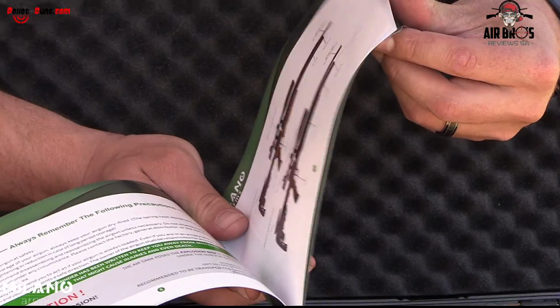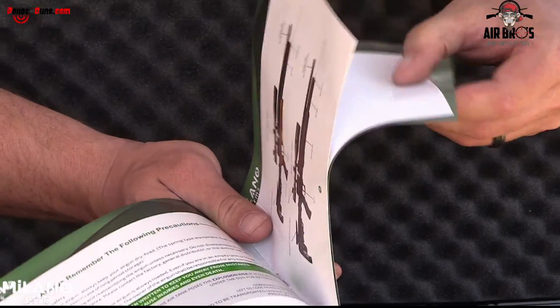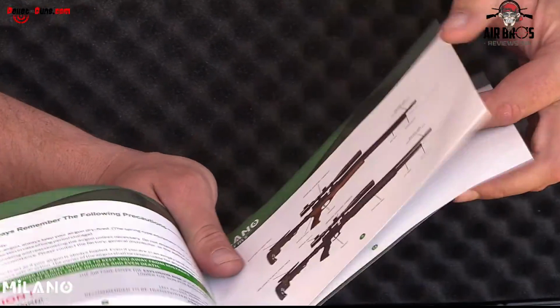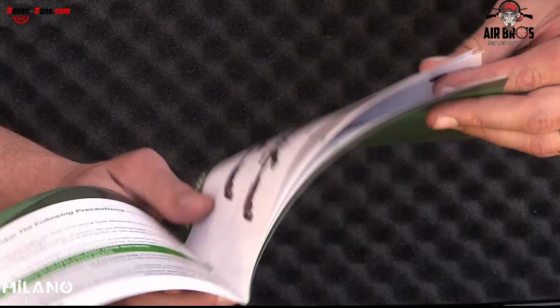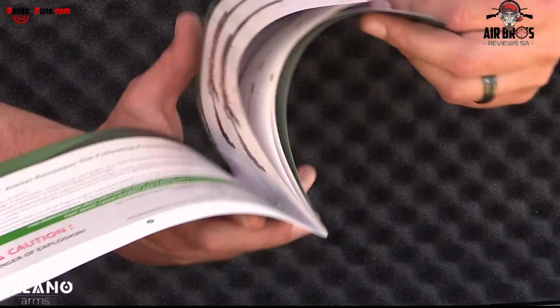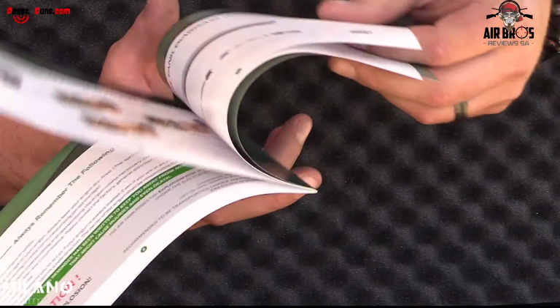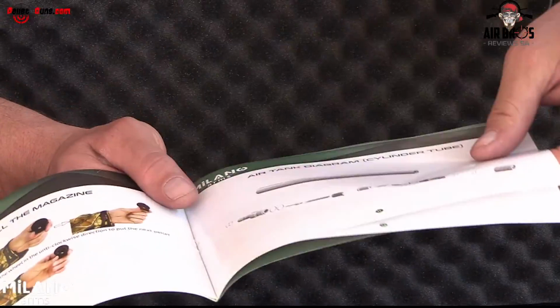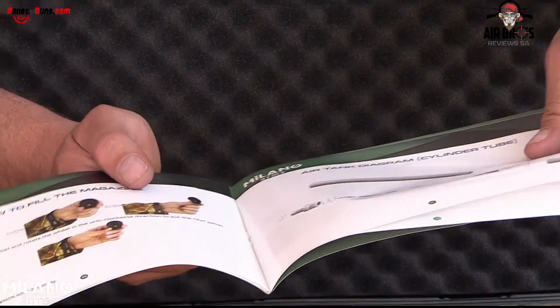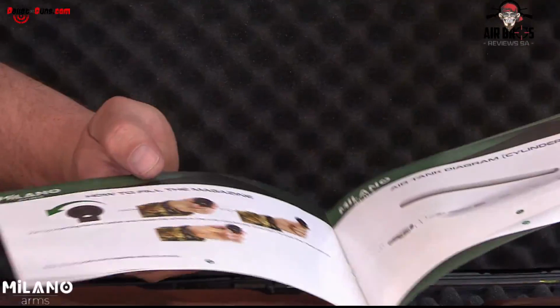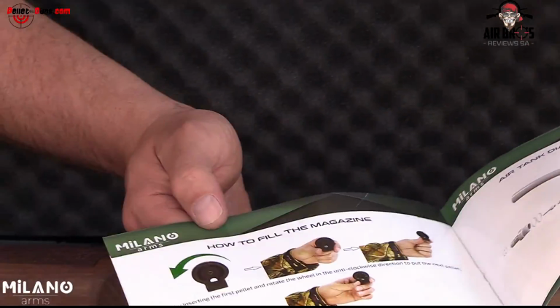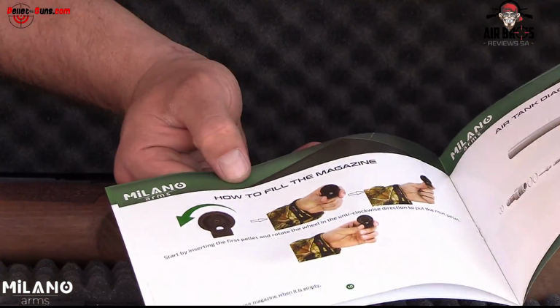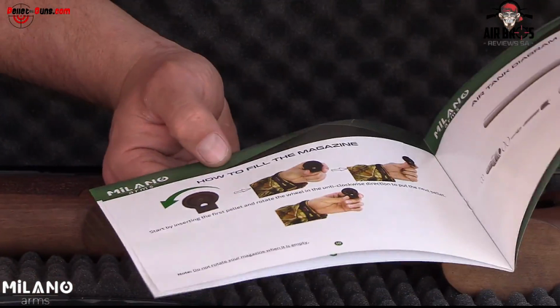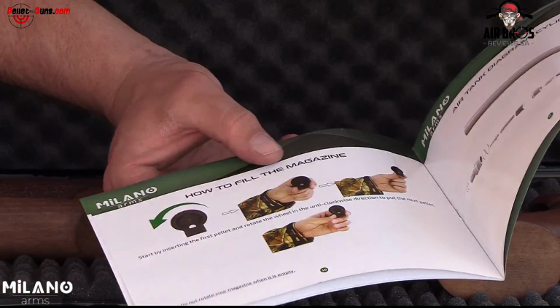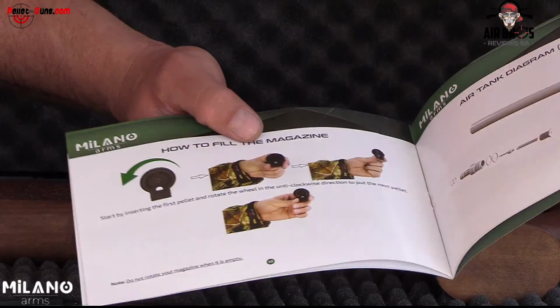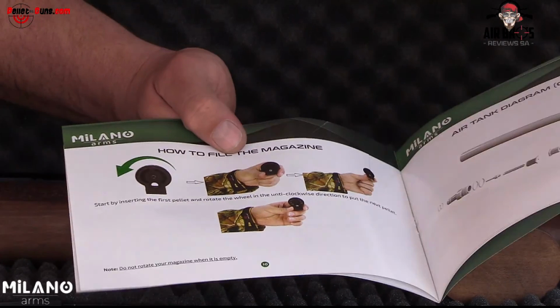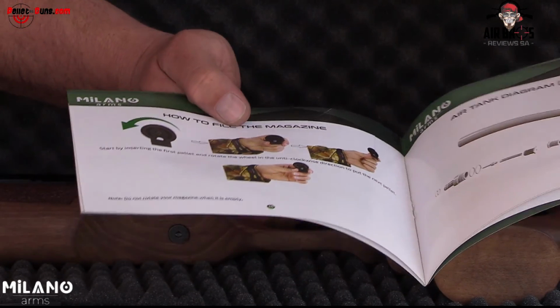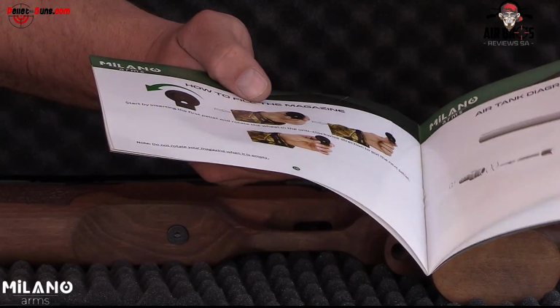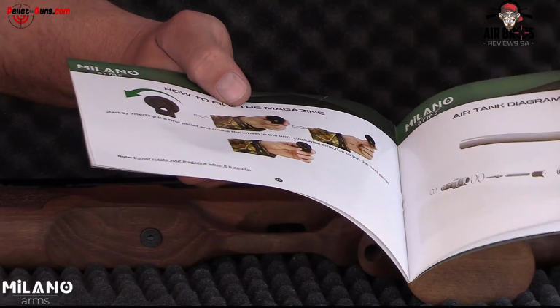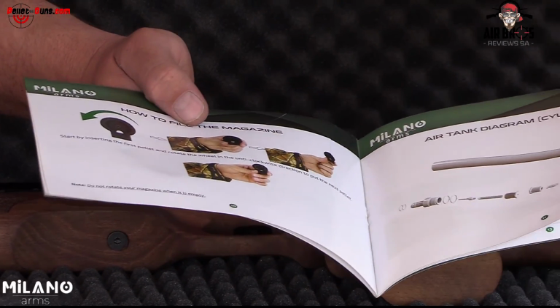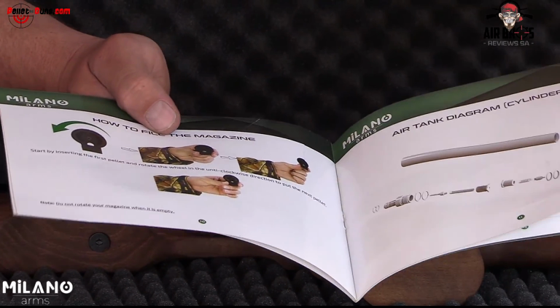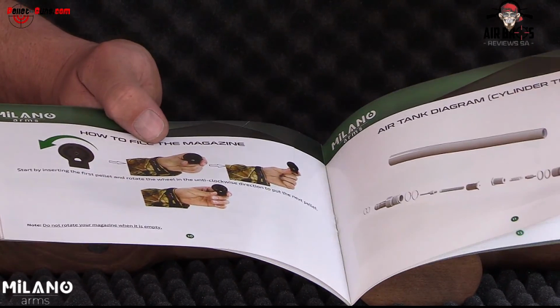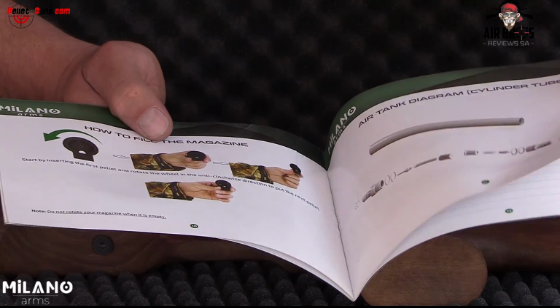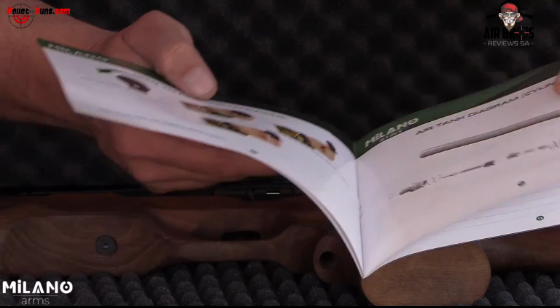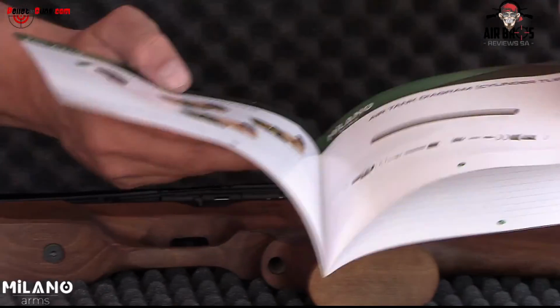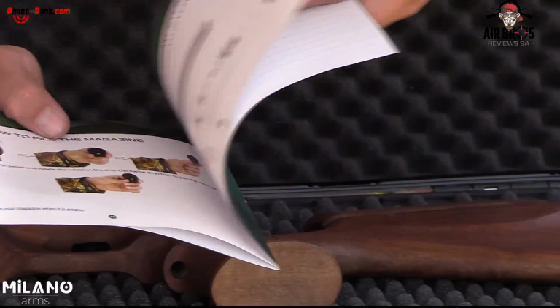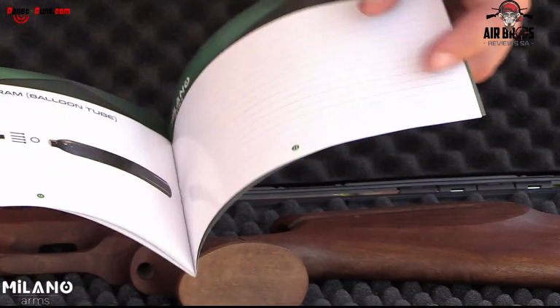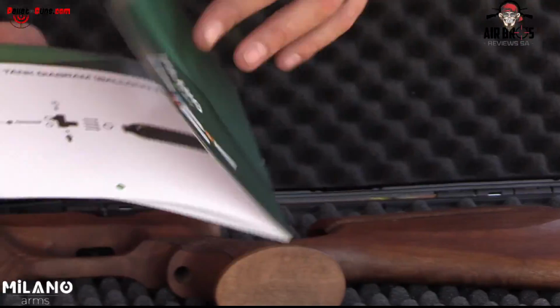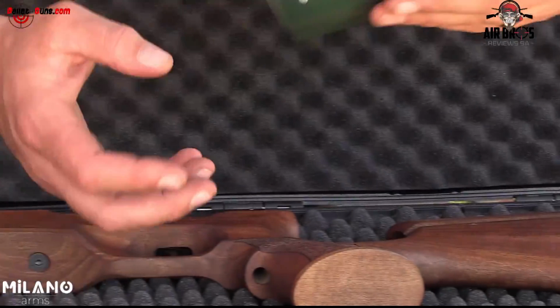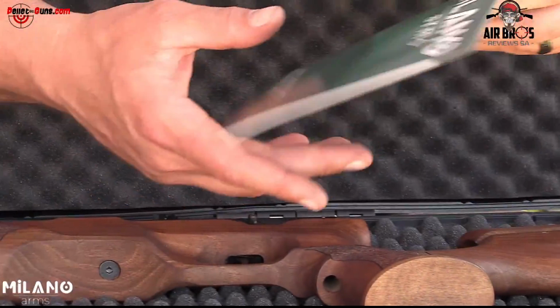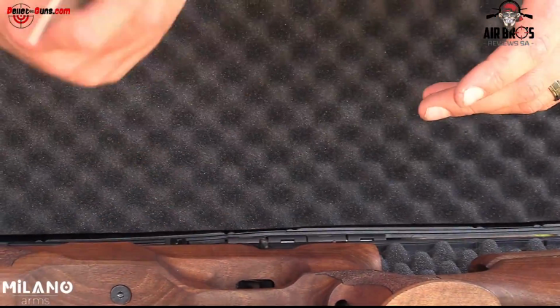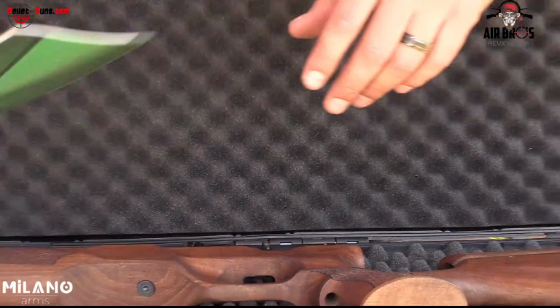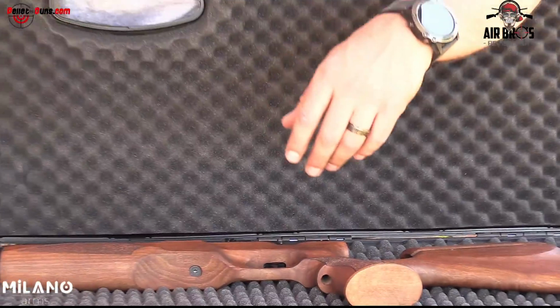Have a look at this — it even shows you how to fold the magazine, which is quite nice. And then the air tank diagram showing how it looks on the air tube. It's pretty basic and simple.